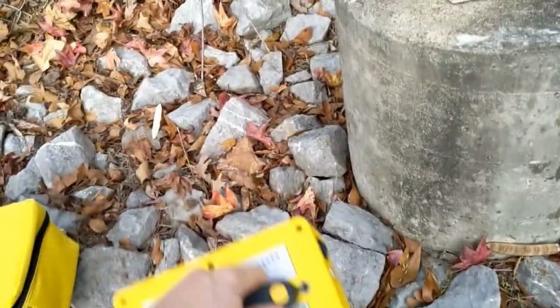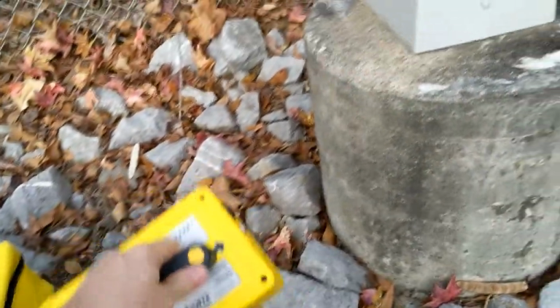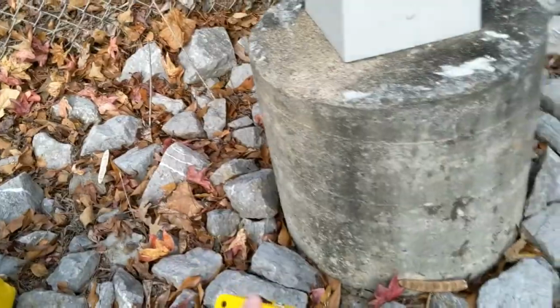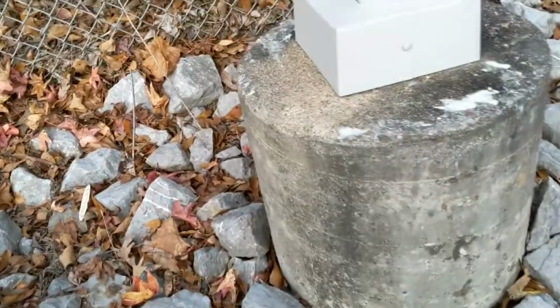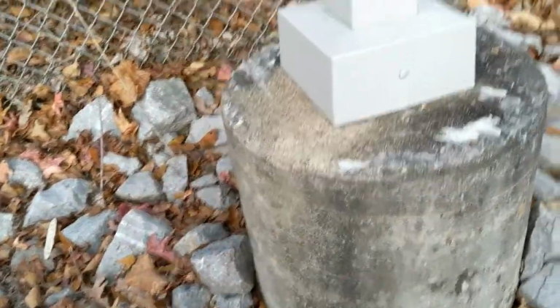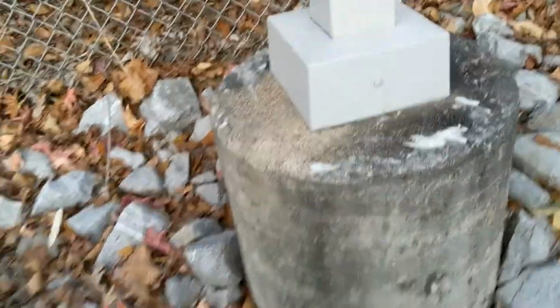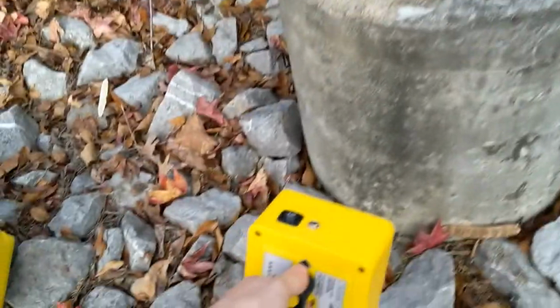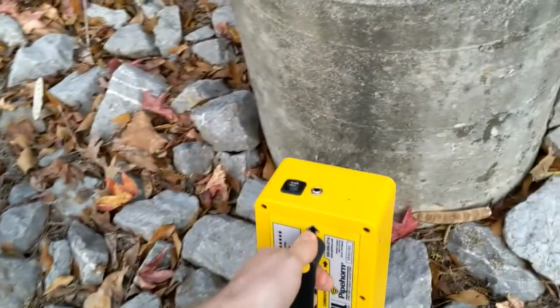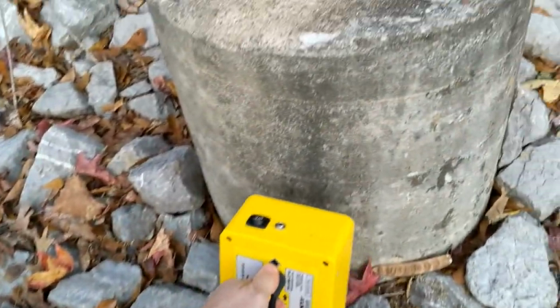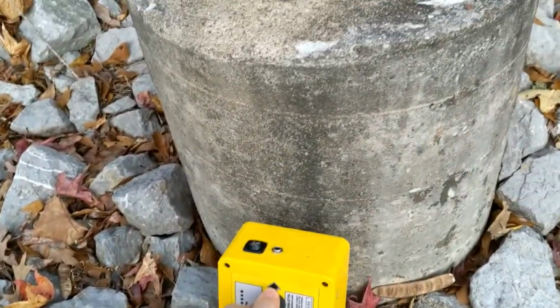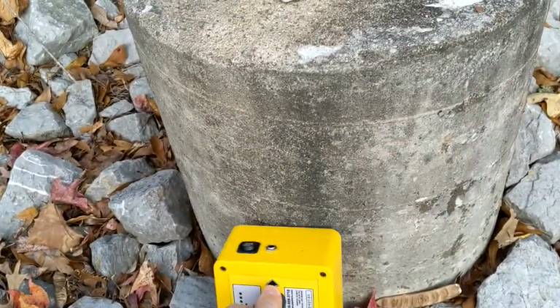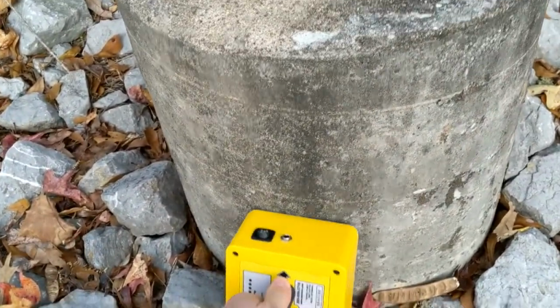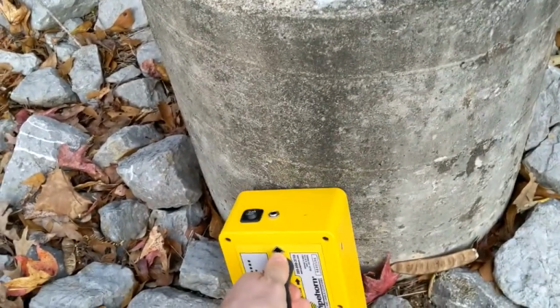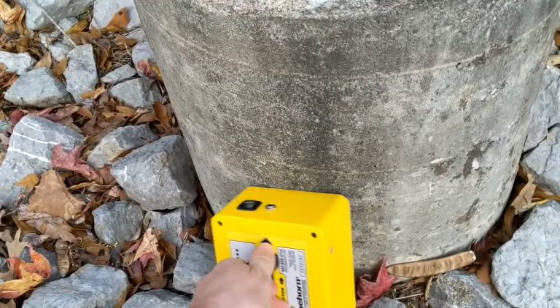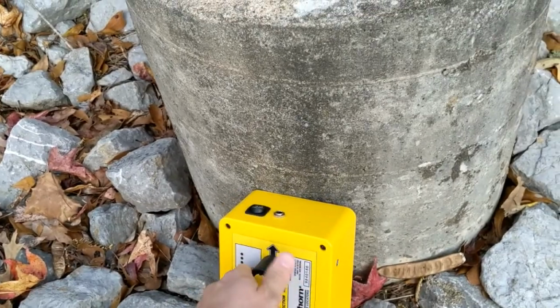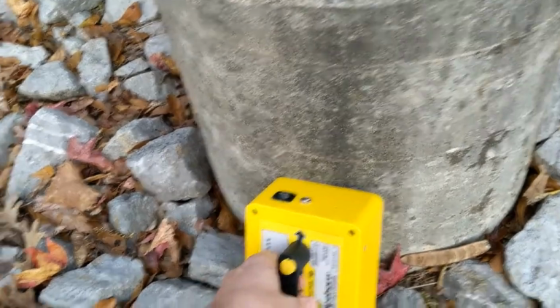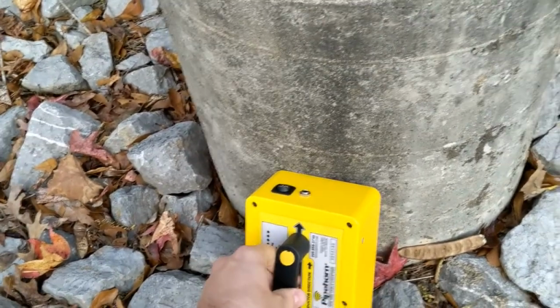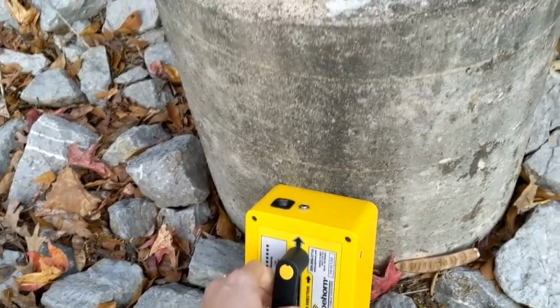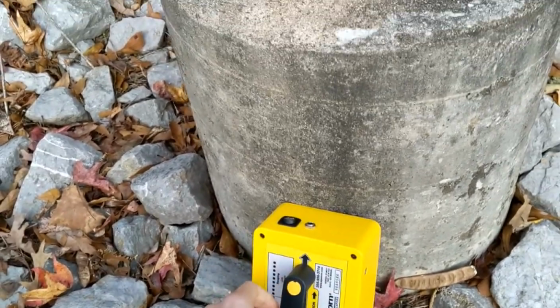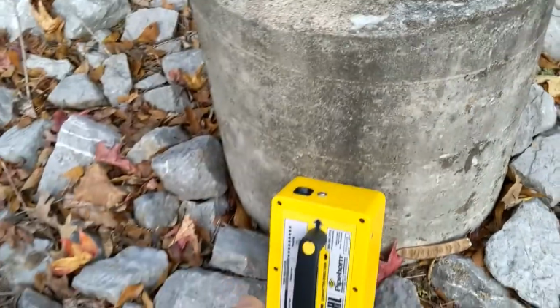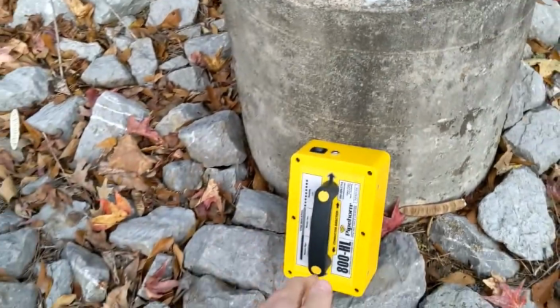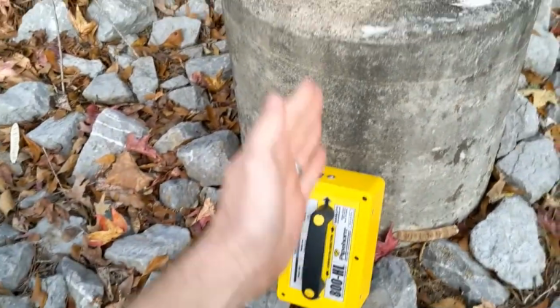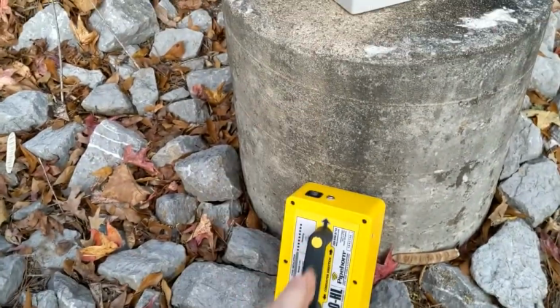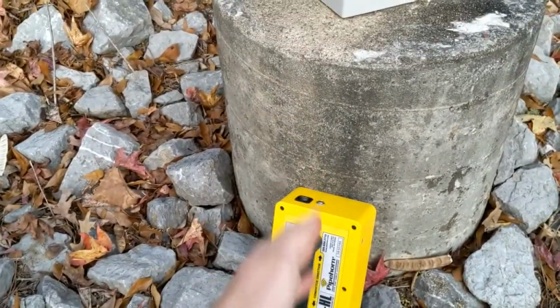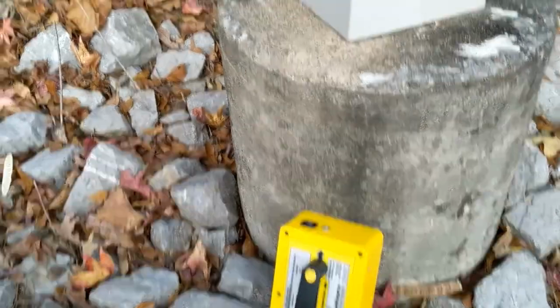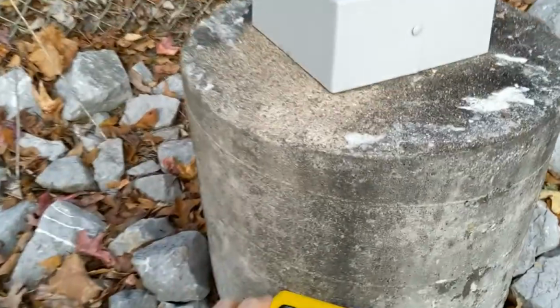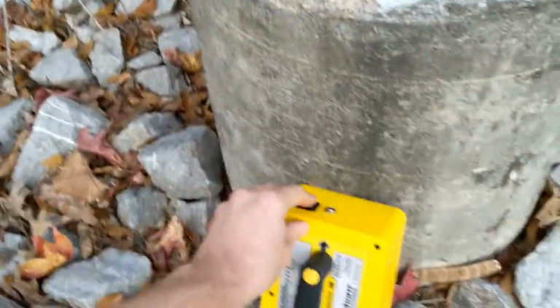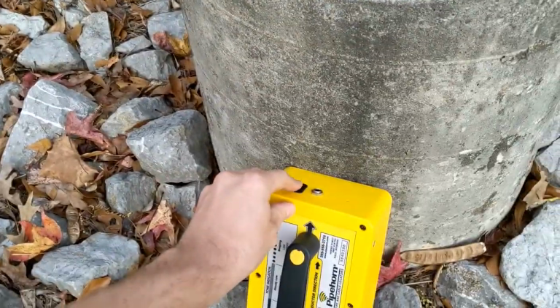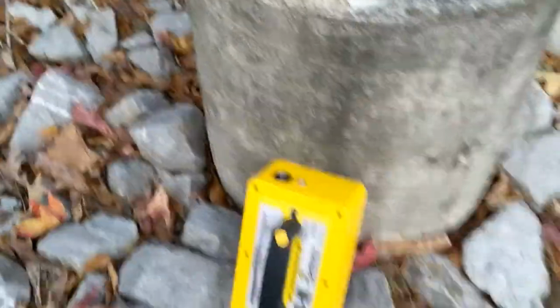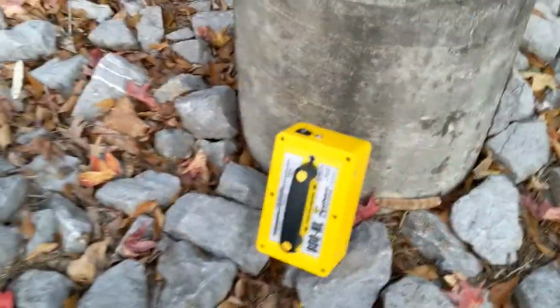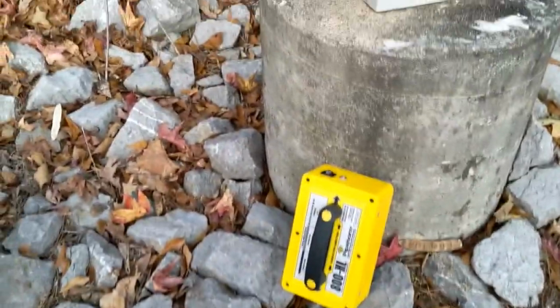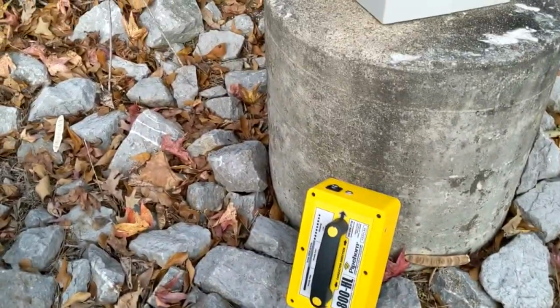Where do I set my box down? I'm not sure where the line comes out, so what I'm going to do is set it vertically so that my transmitter is in line with the conductor vertically. Then I just turn it on — that's how you induce signal.